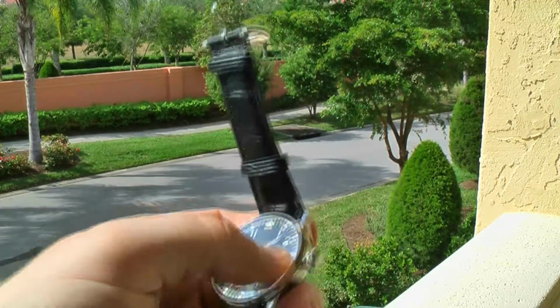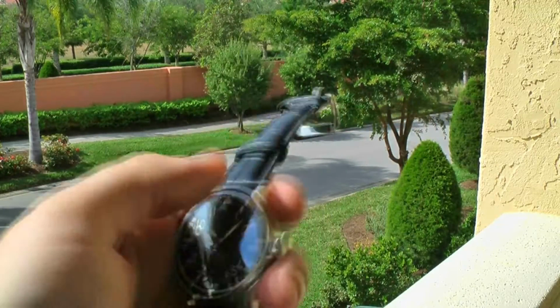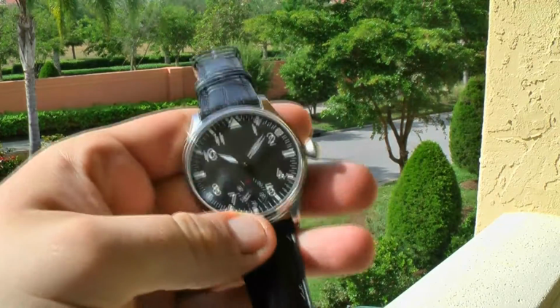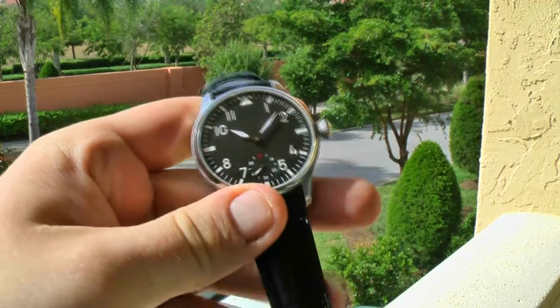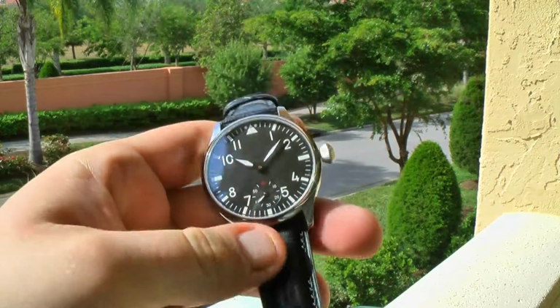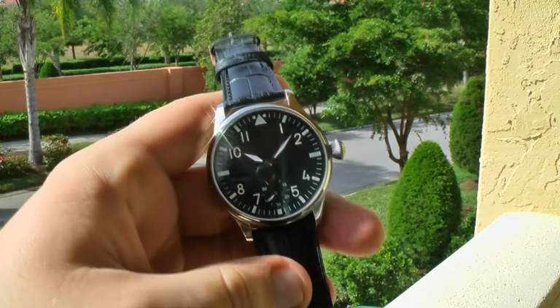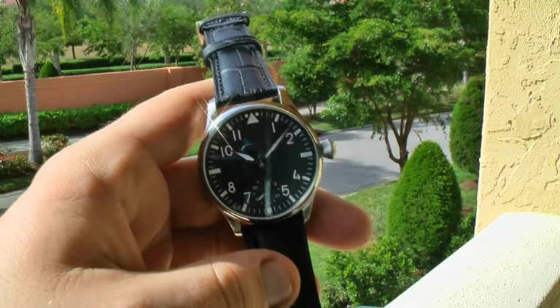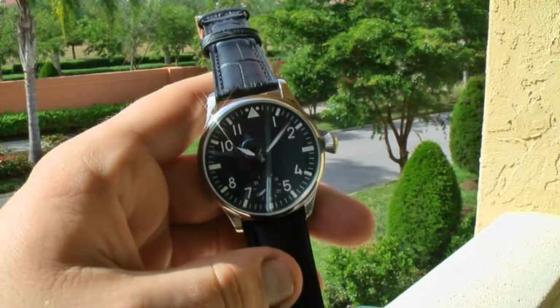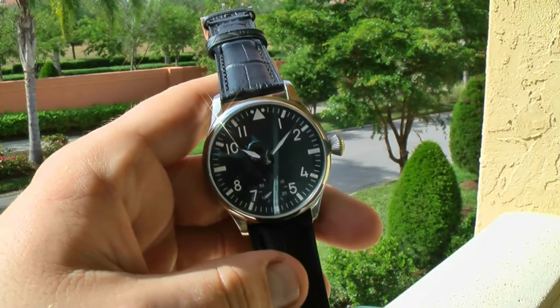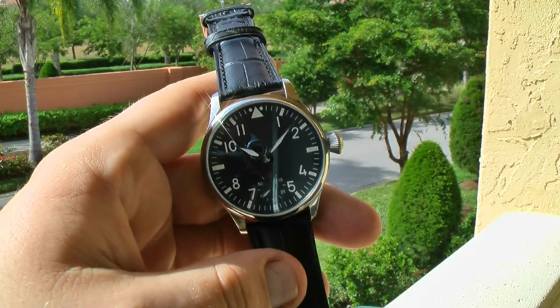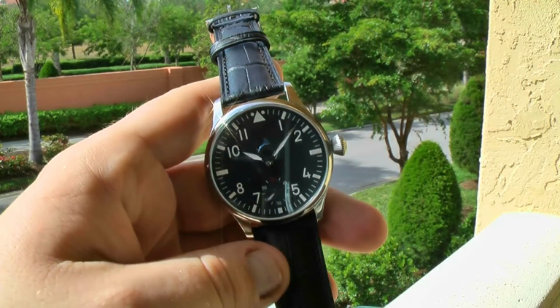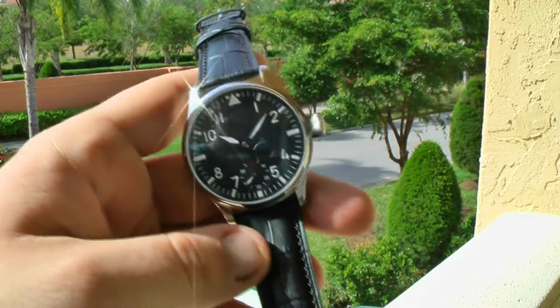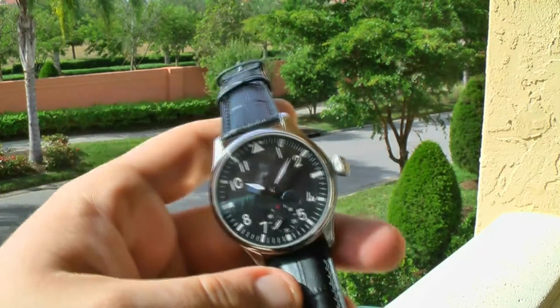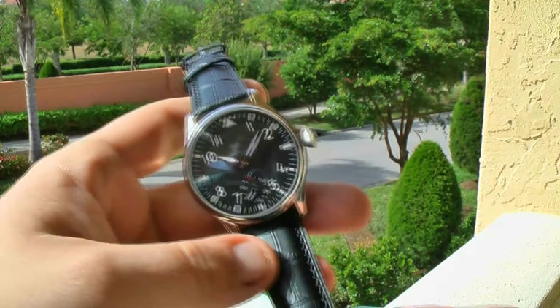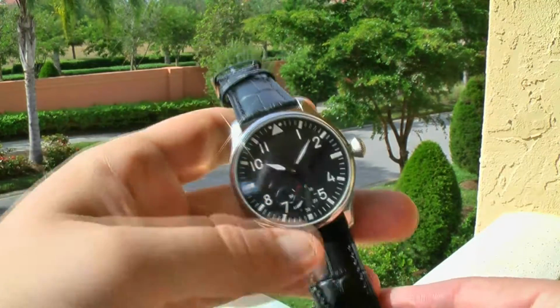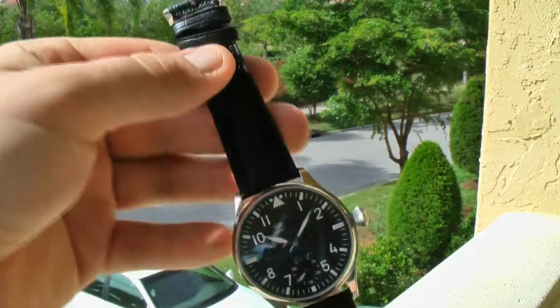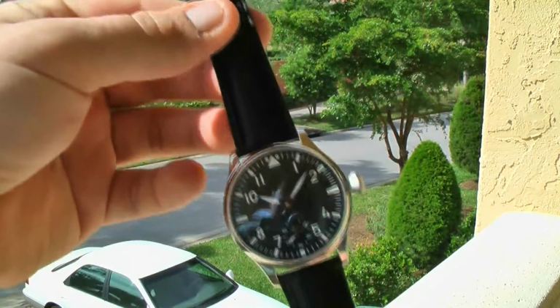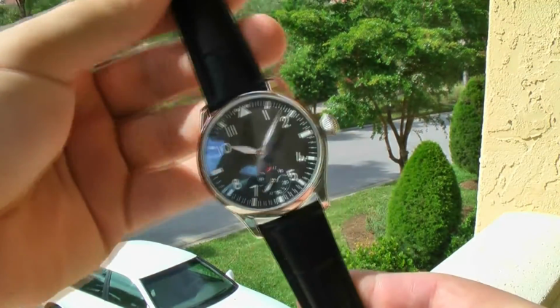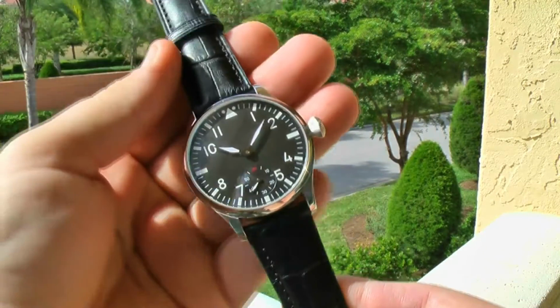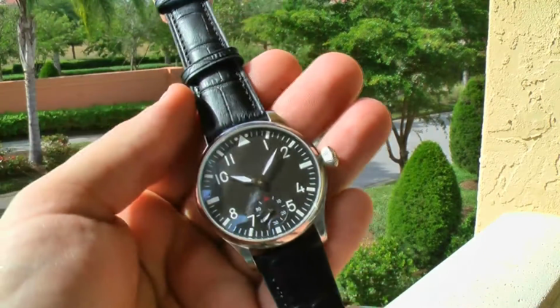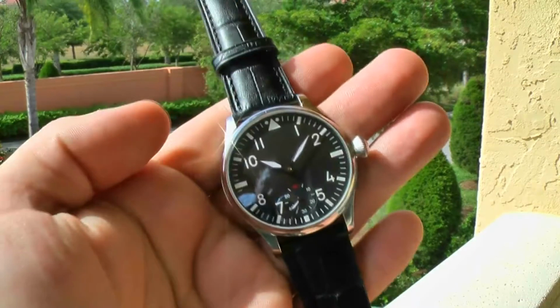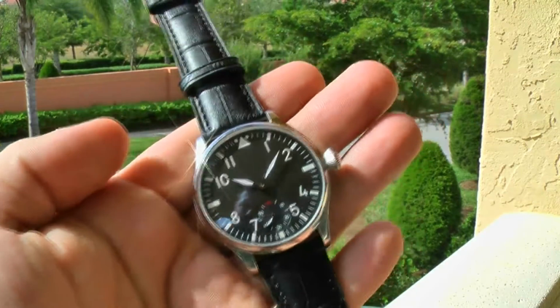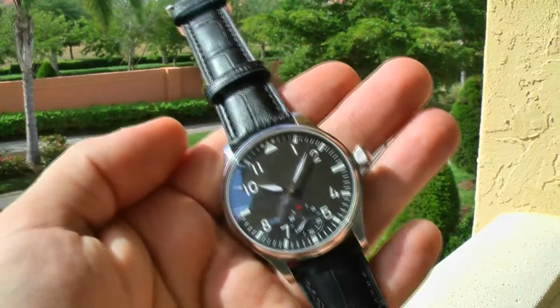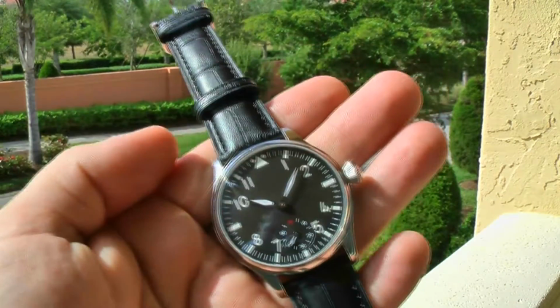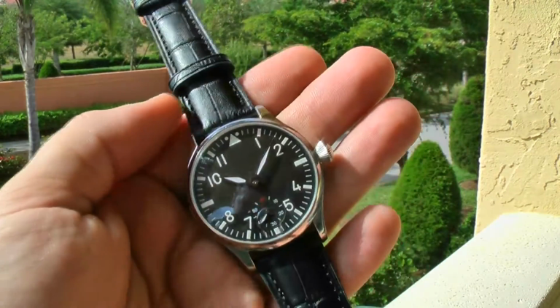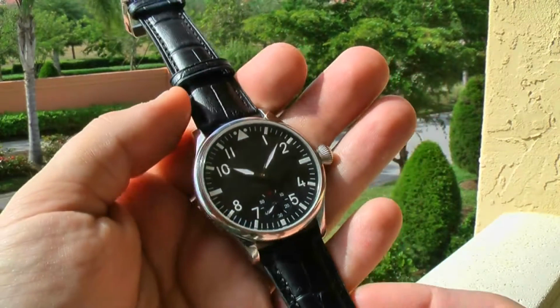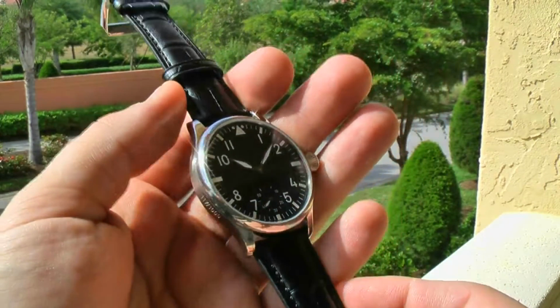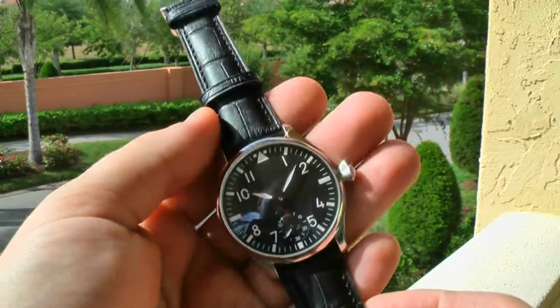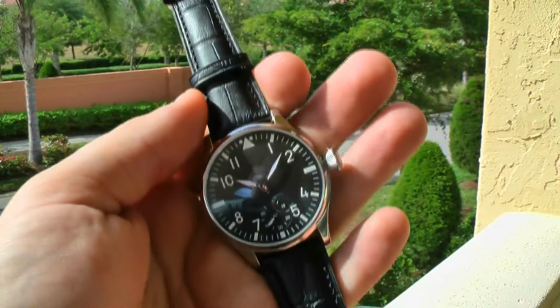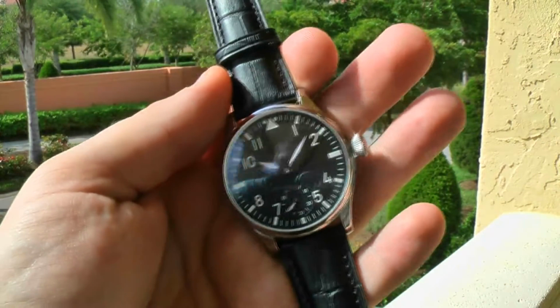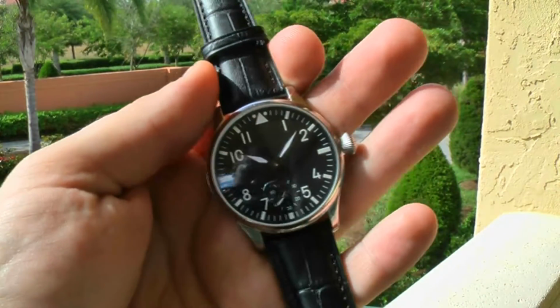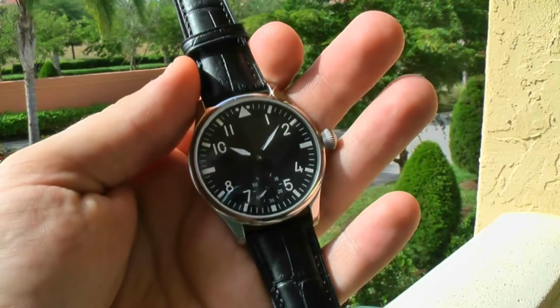This is a high quality stainless steel construction case from Parnas. It has a genuine leather strap and will fit approximately up to an 8 inch wrist comfortably.